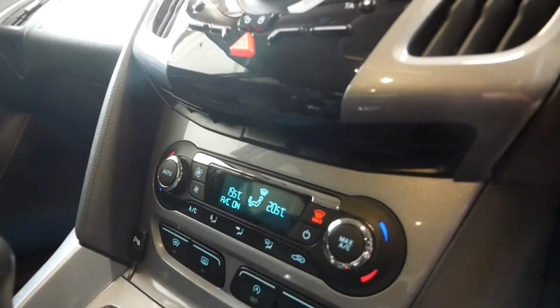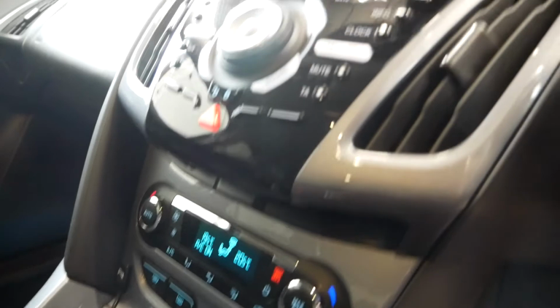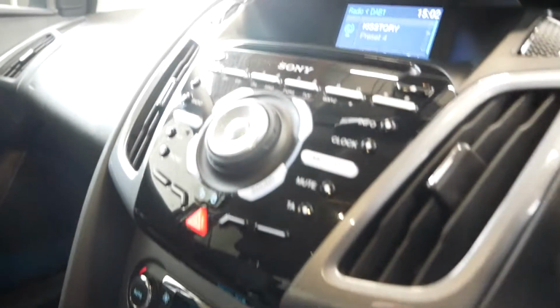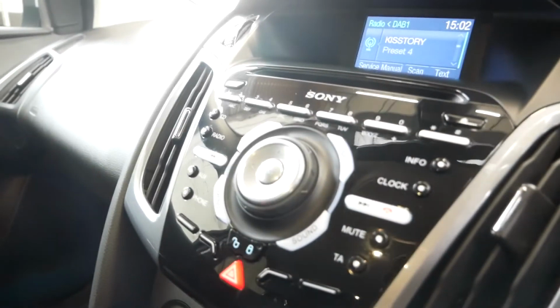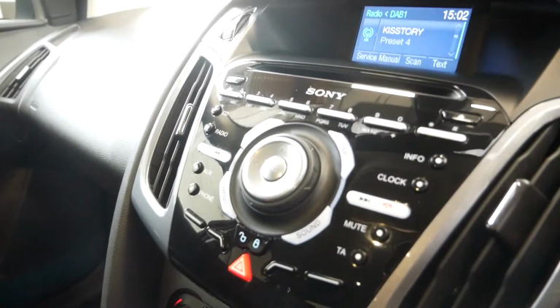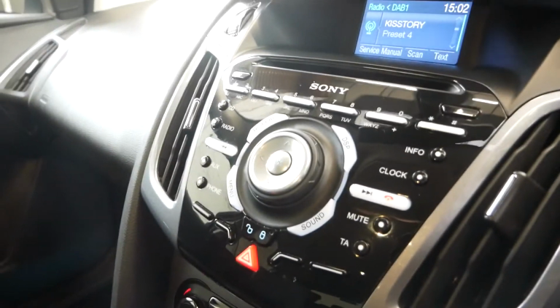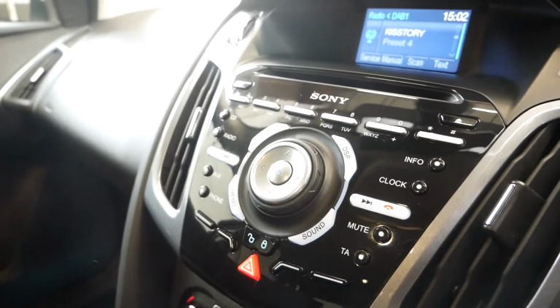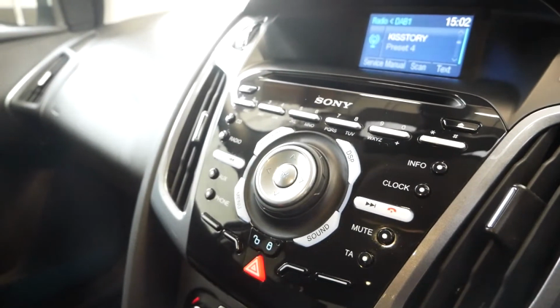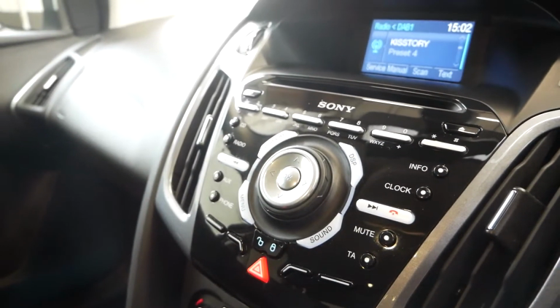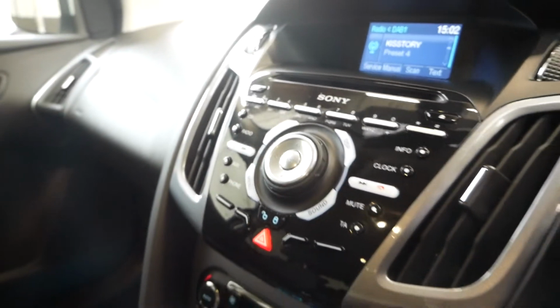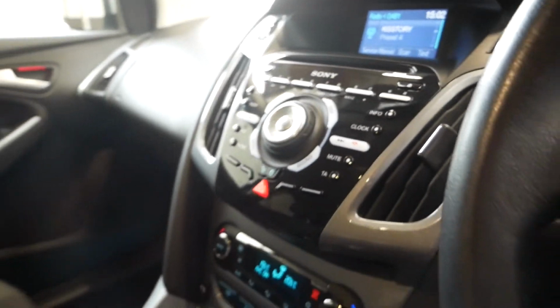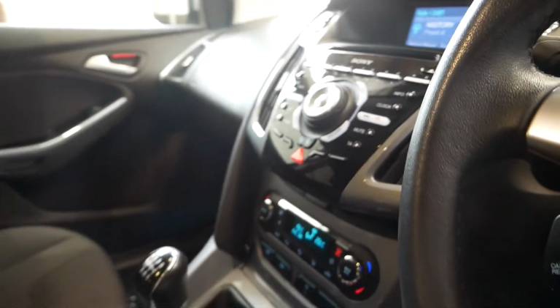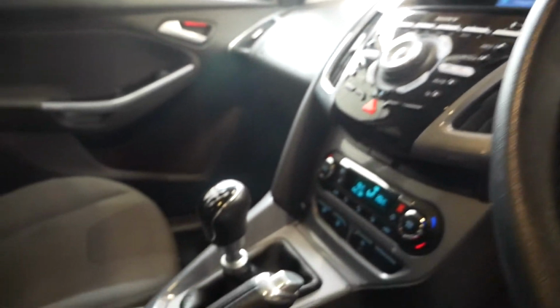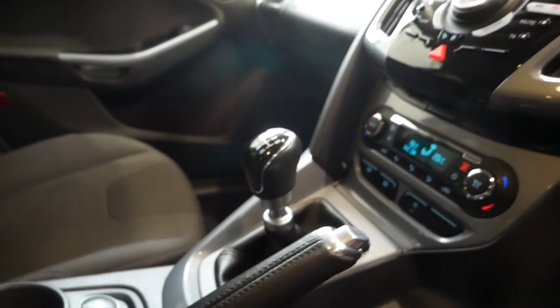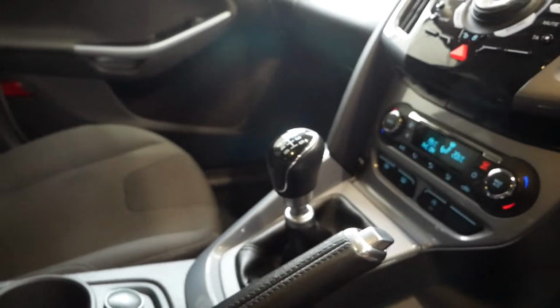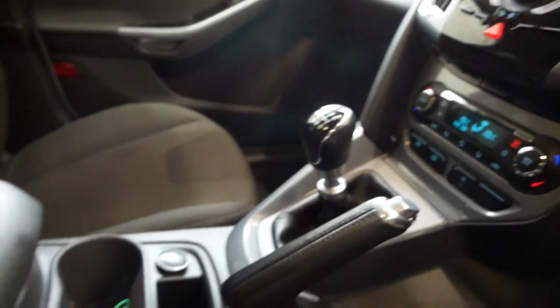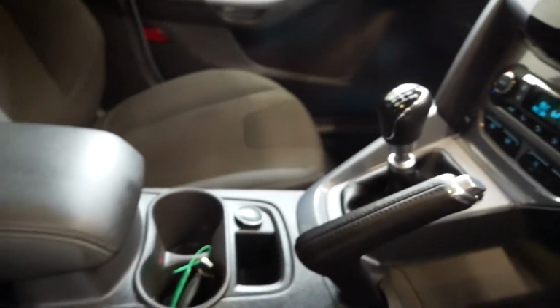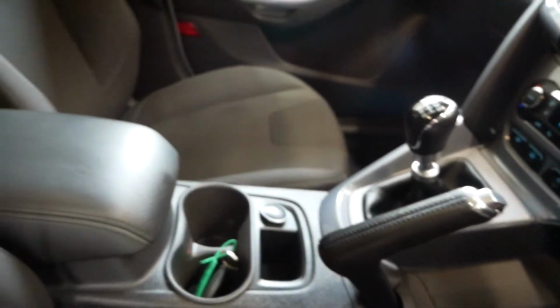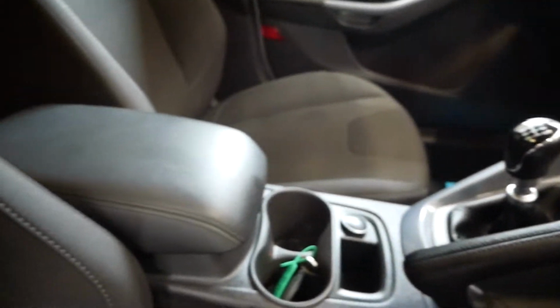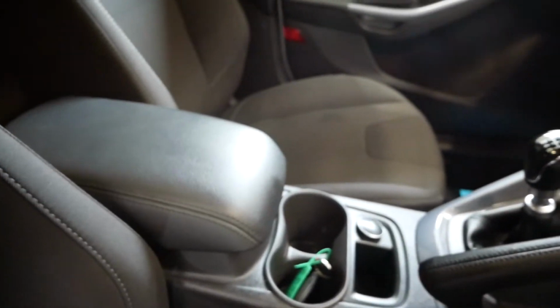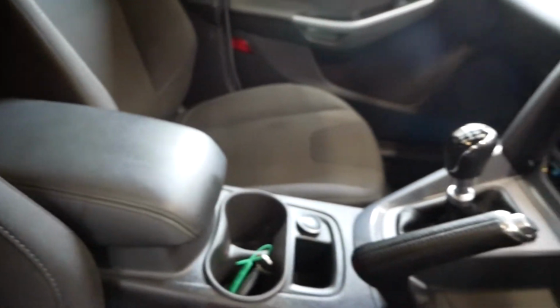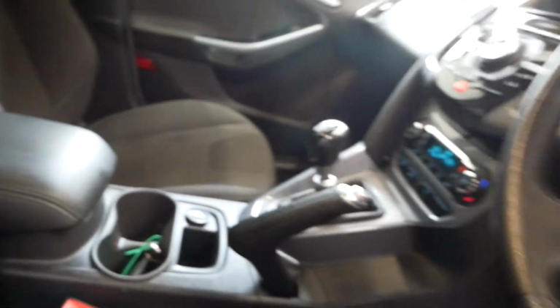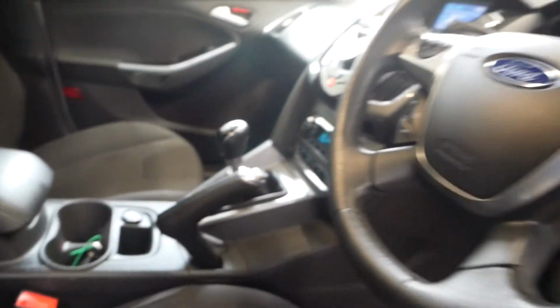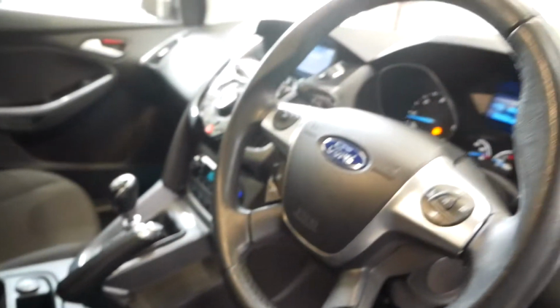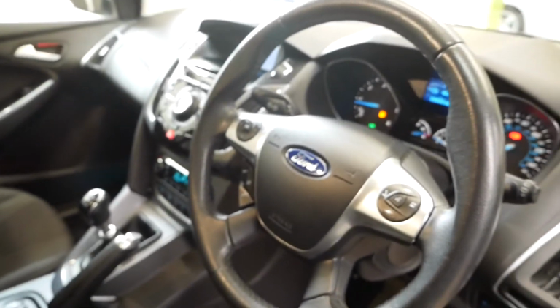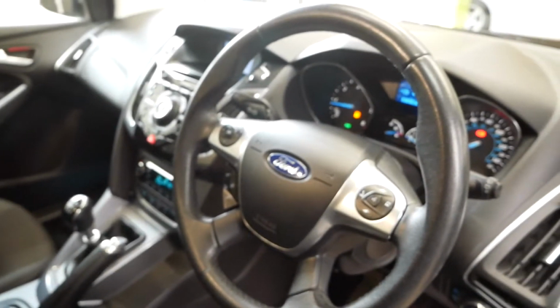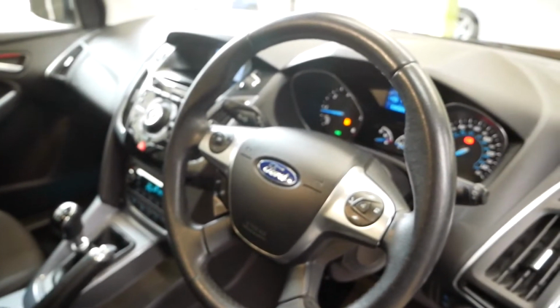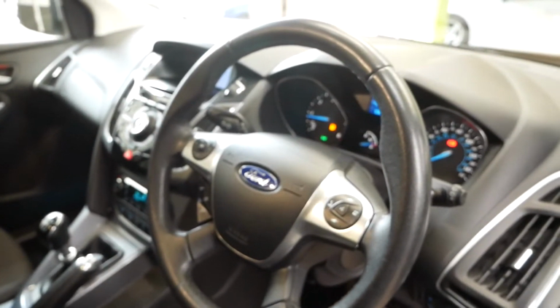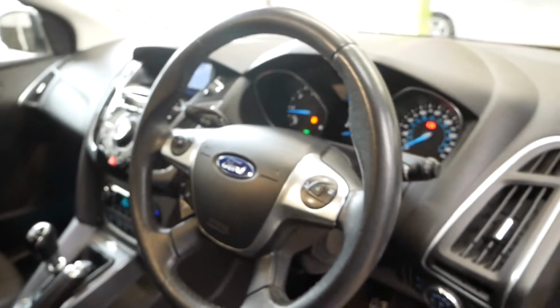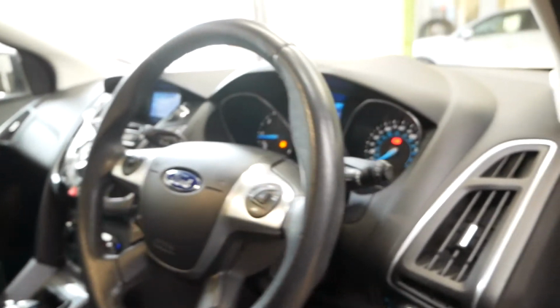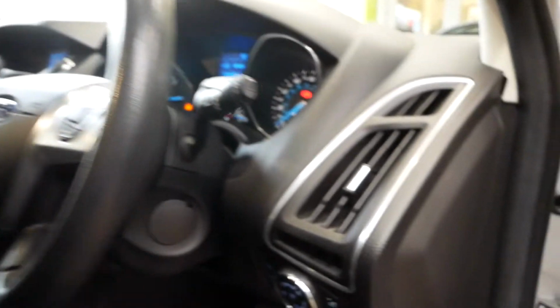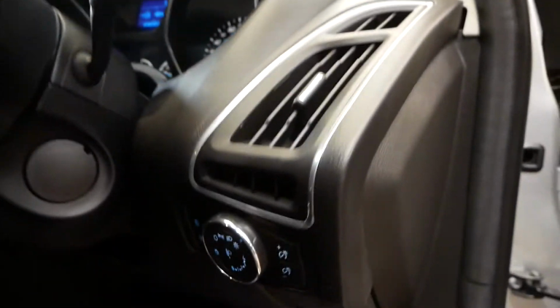Auto start-stop too, which is nice to save a bit of extra fuel. 6-speed gearbox, cupholders, a bit of storage. You've also got the multifunction steering wheel where you can do your hands-free and things like that.